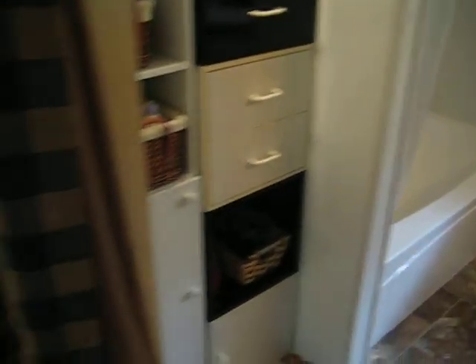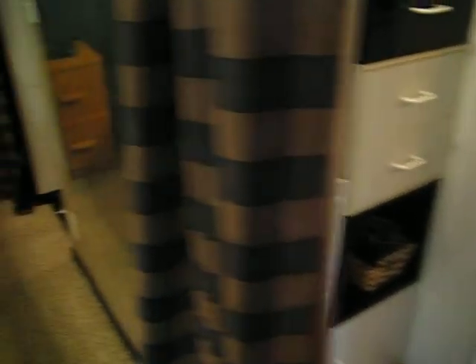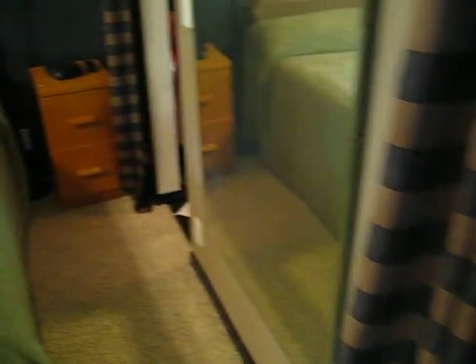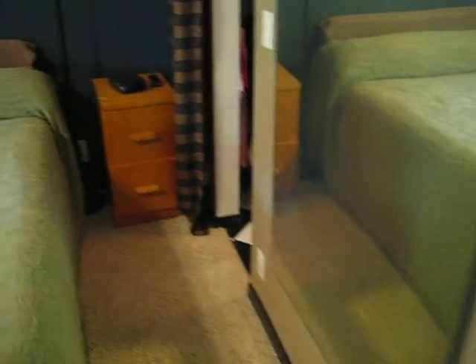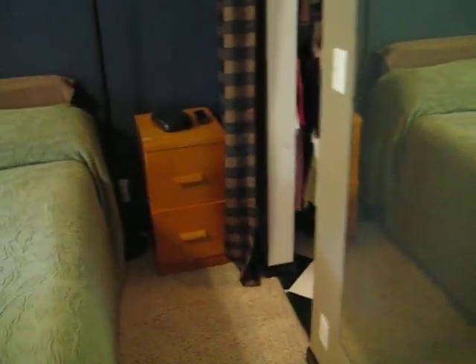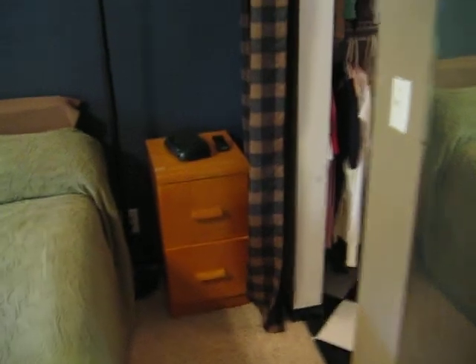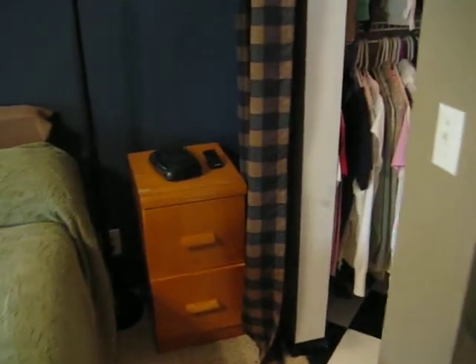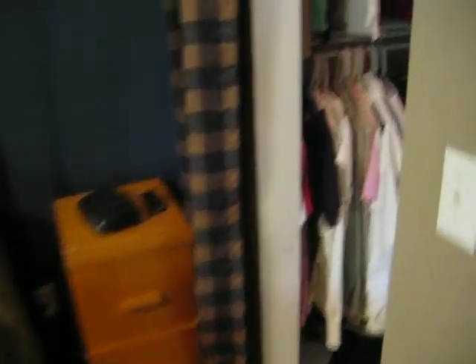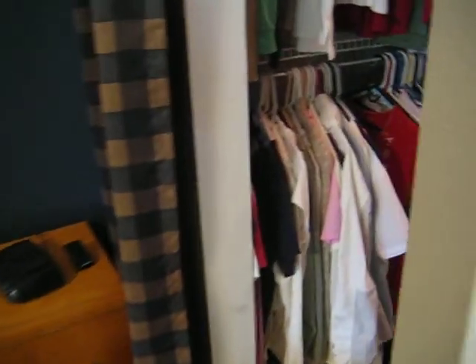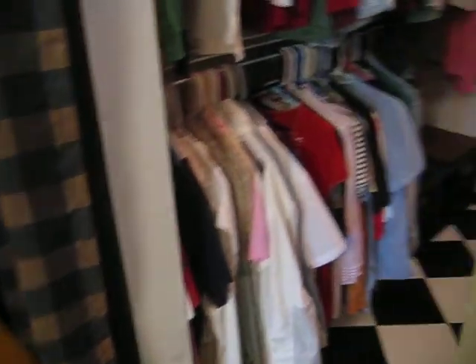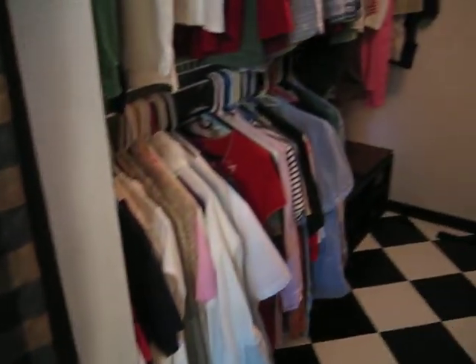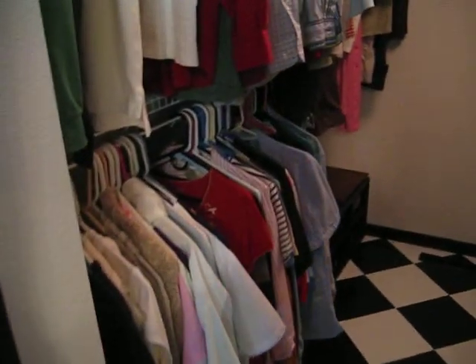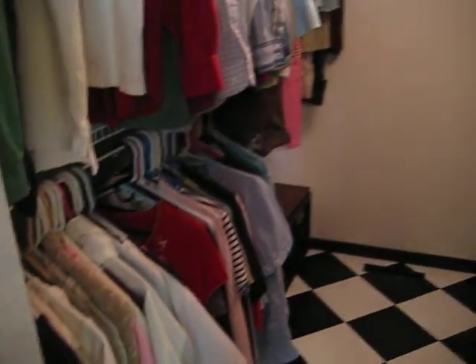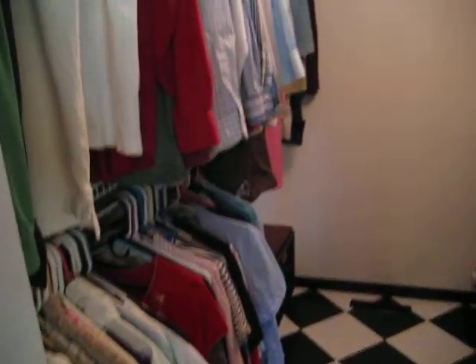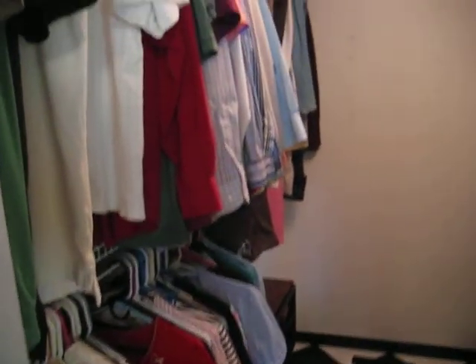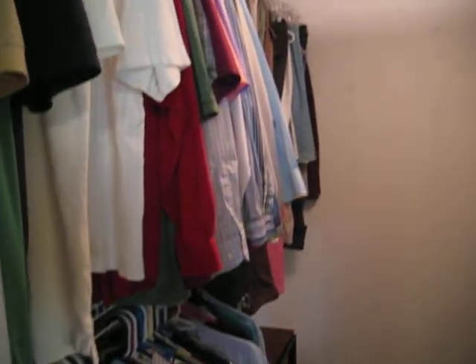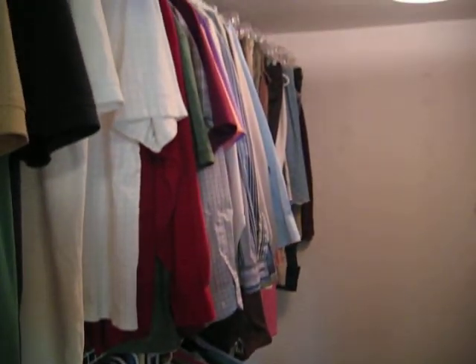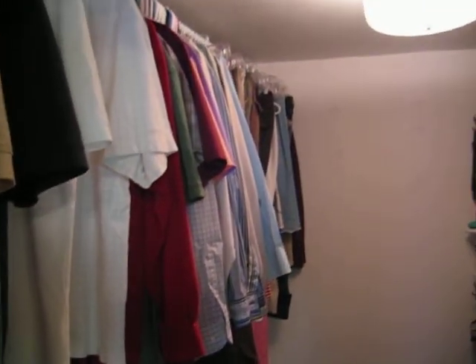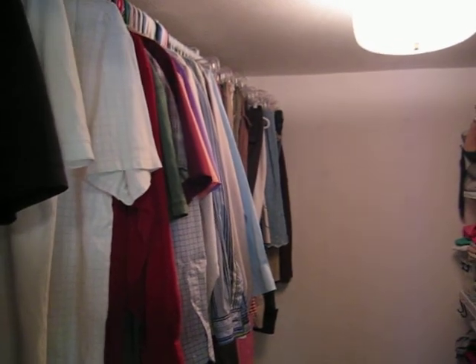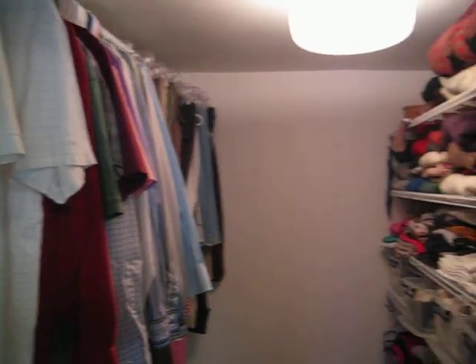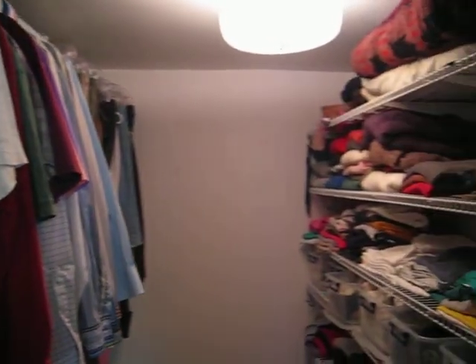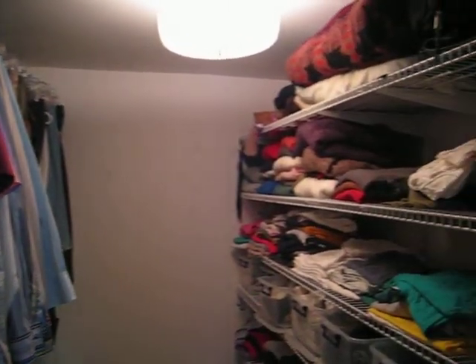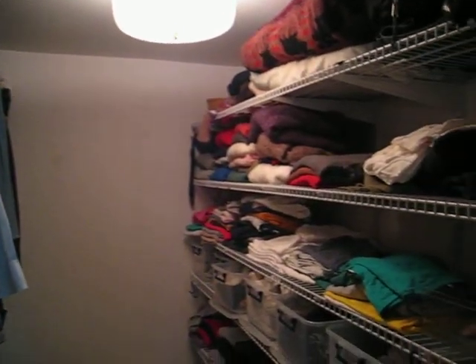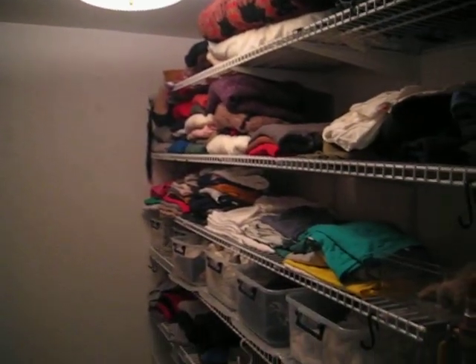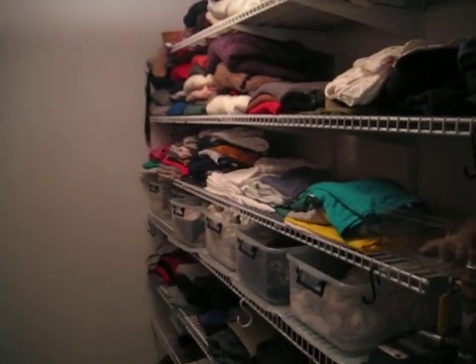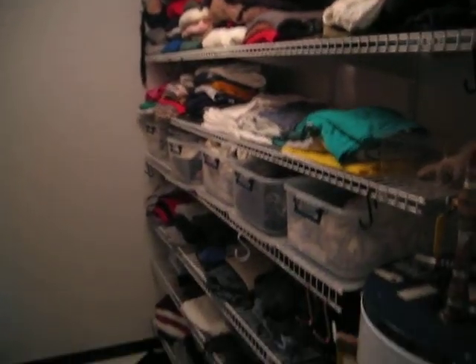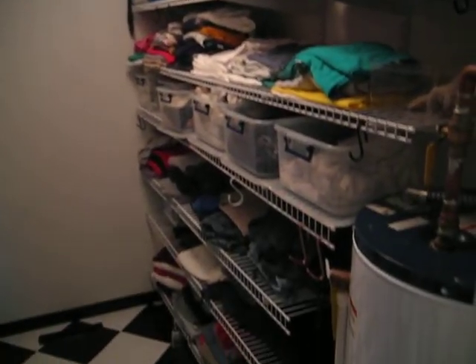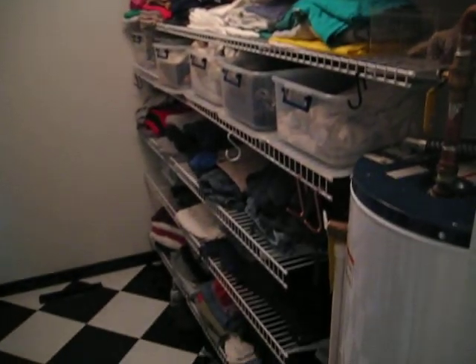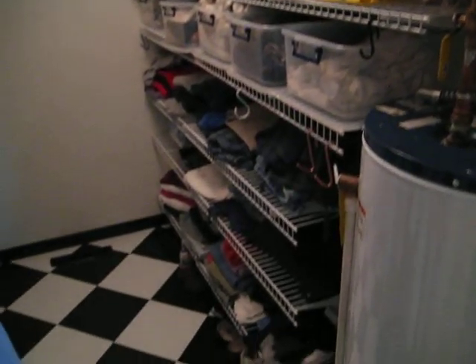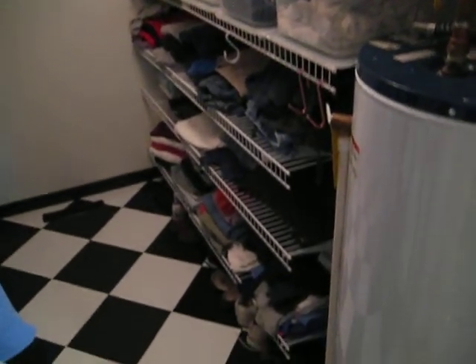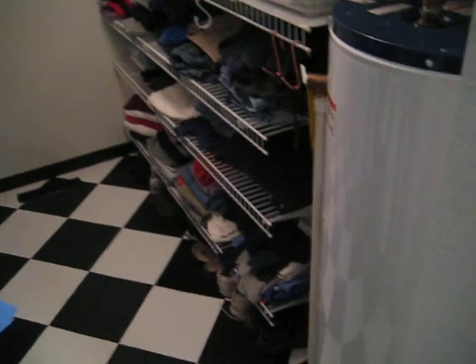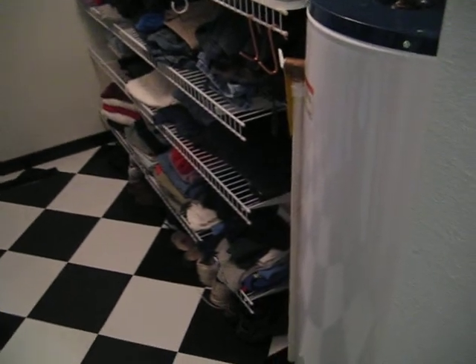And a walk-in closet. That's nice storage. Here's a water heater.